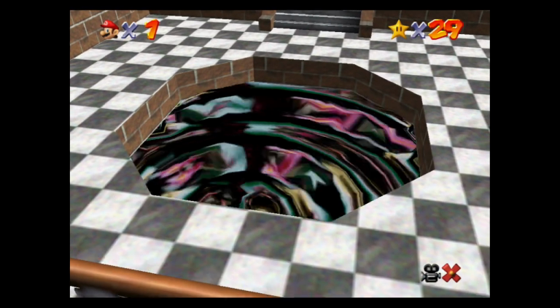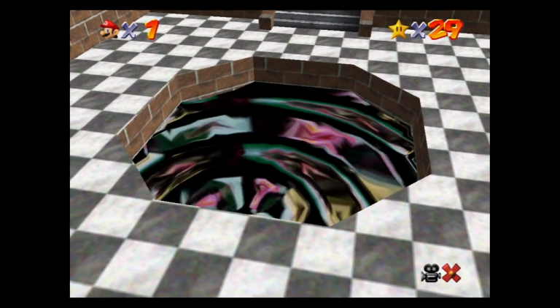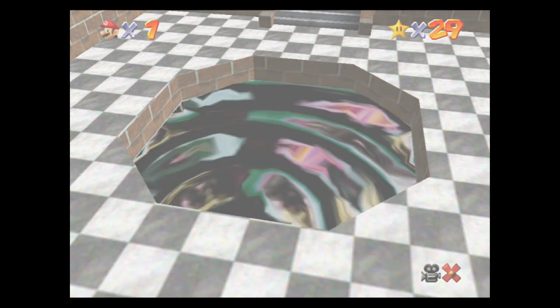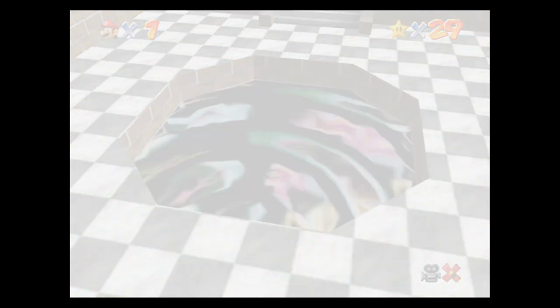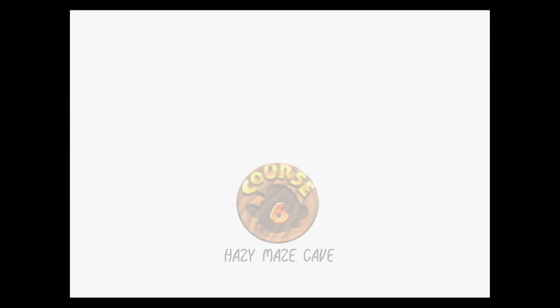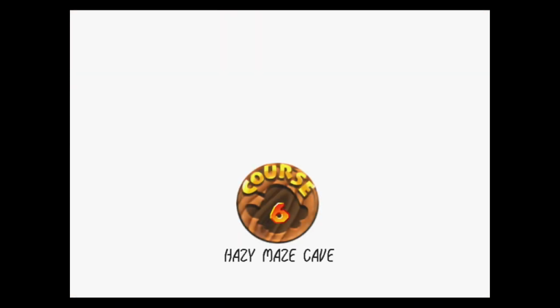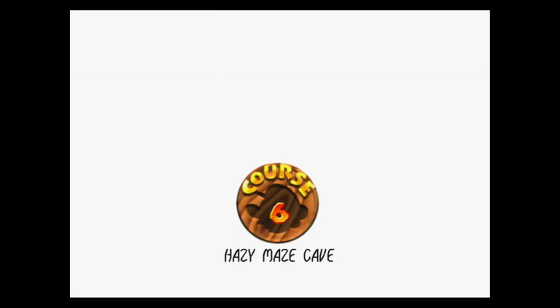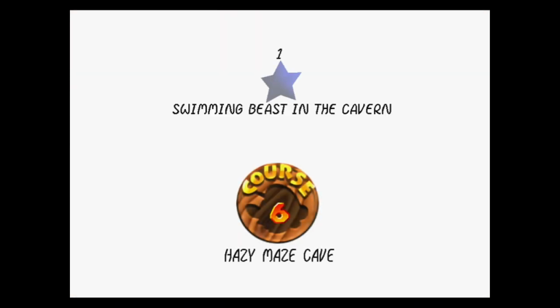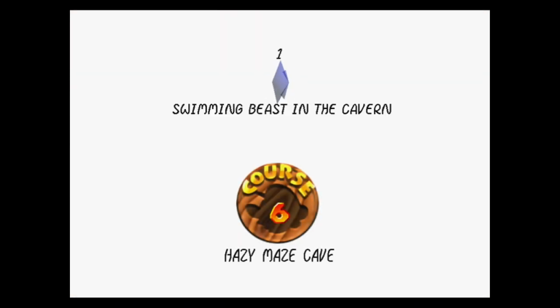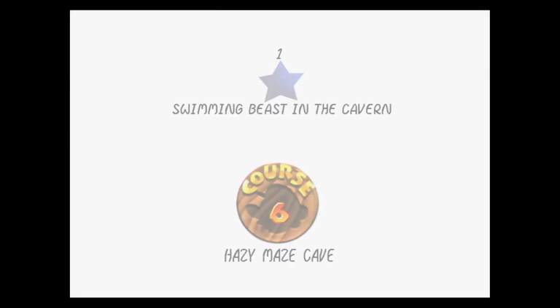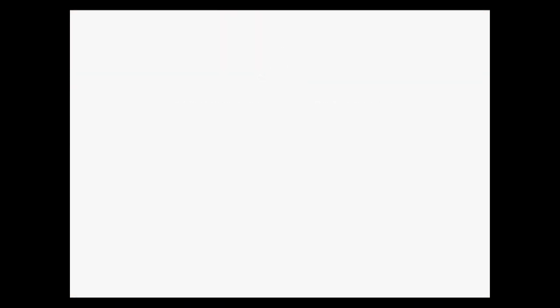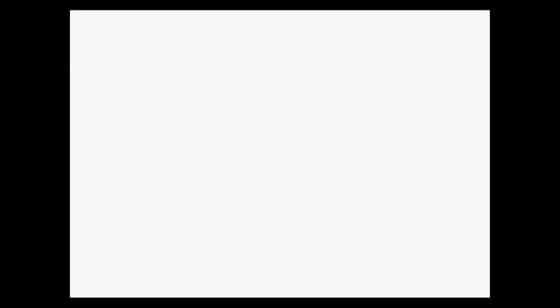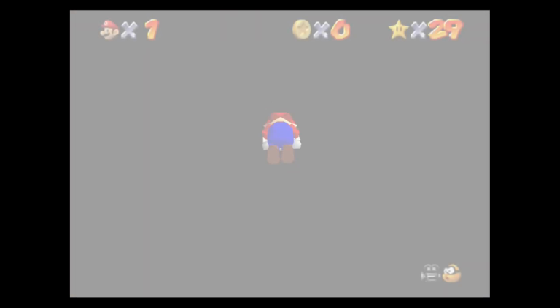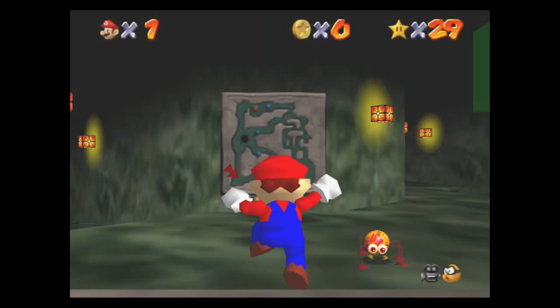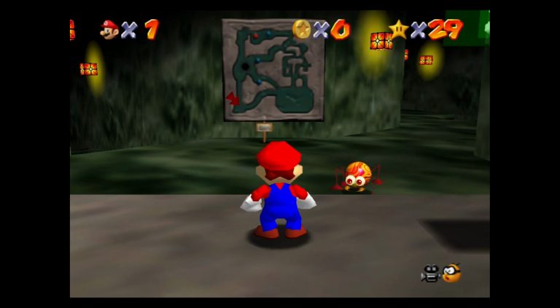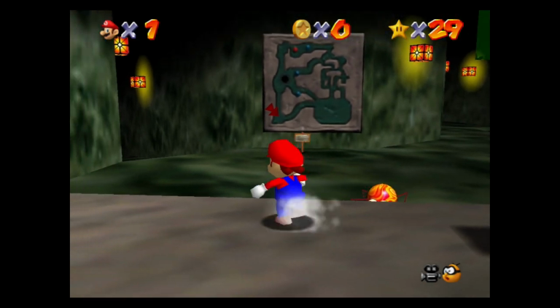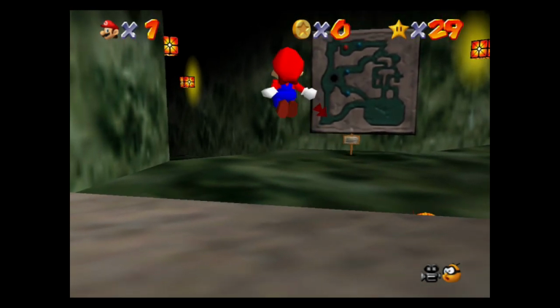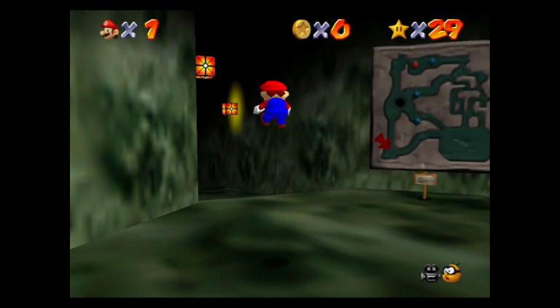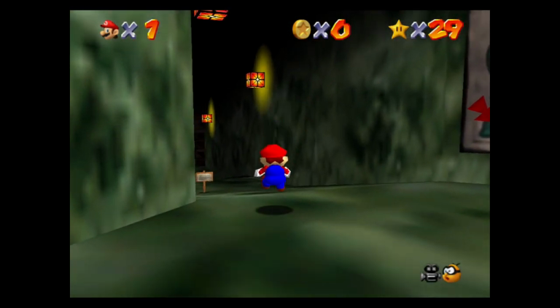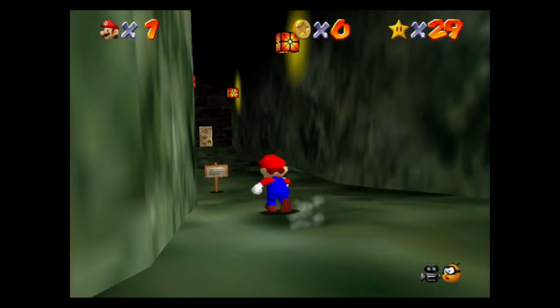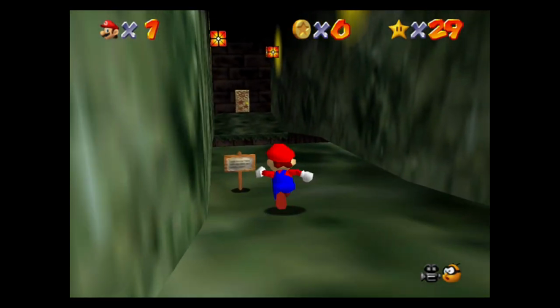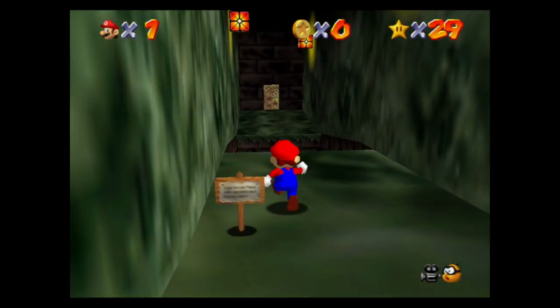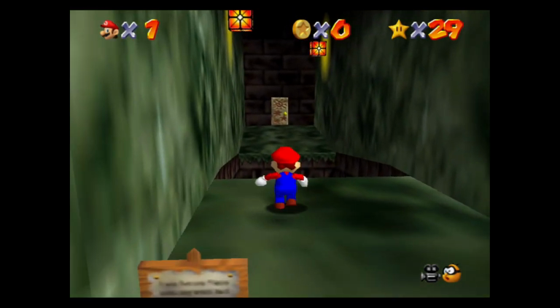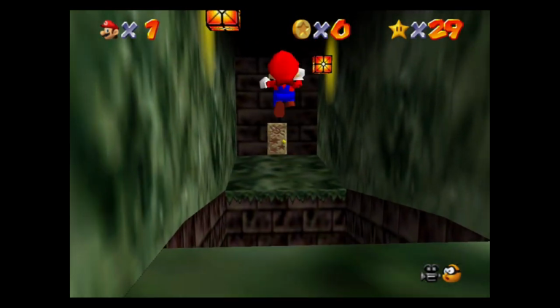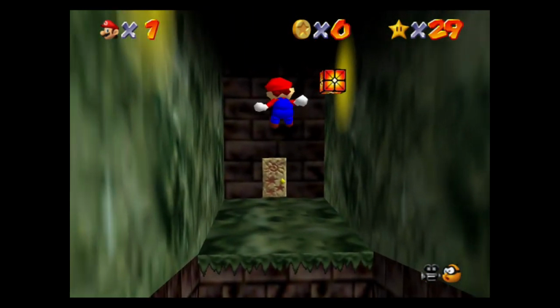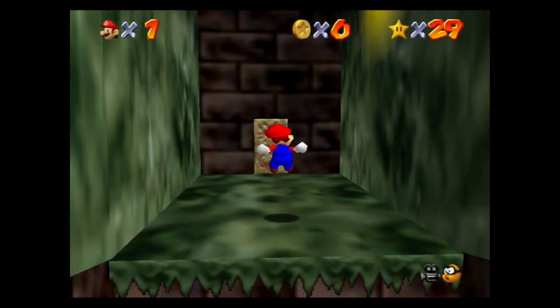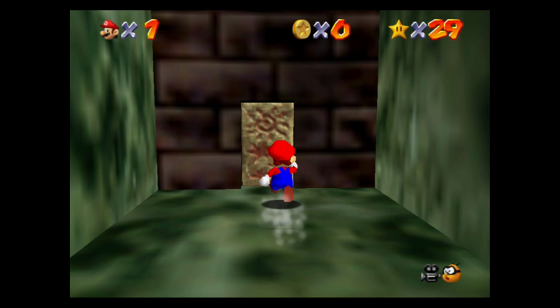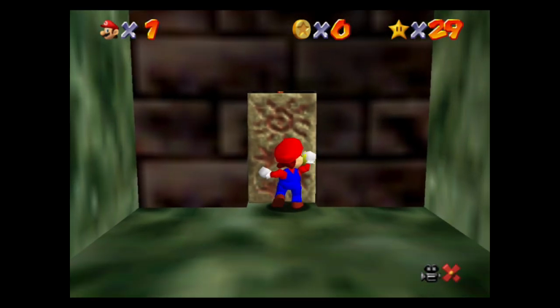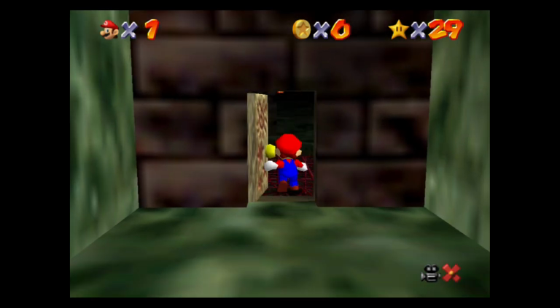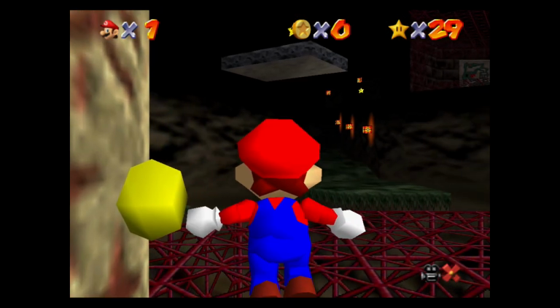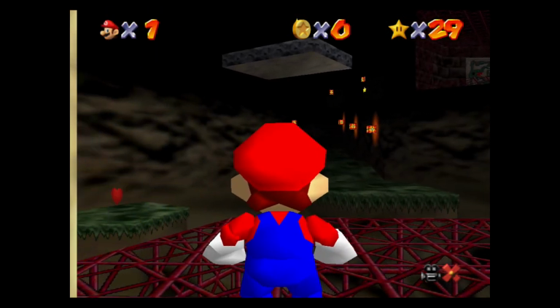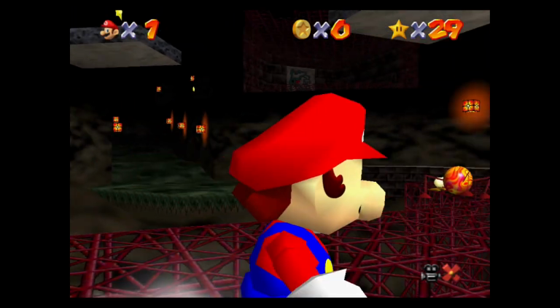It might be liquid mercury or something. This is the entrance to level 6, which is Hazy Maze Cave. We have to go through a decent portion of this level, and then we're going to find a secret exit that brings us to the course for the metal cap.